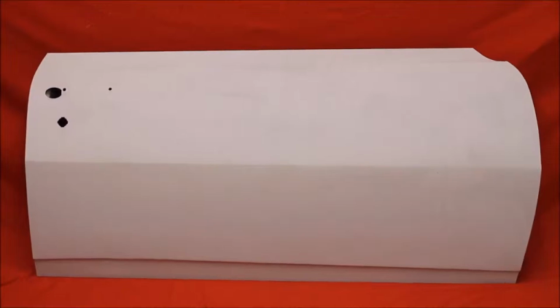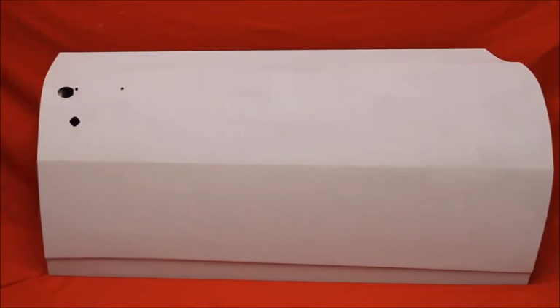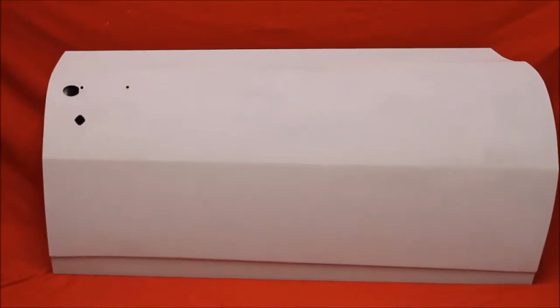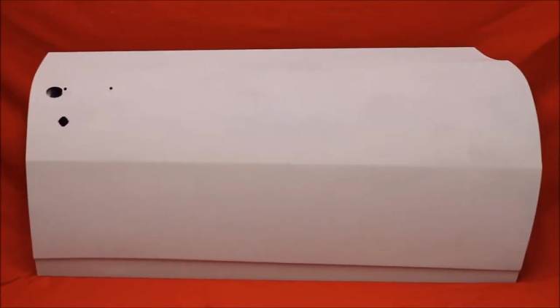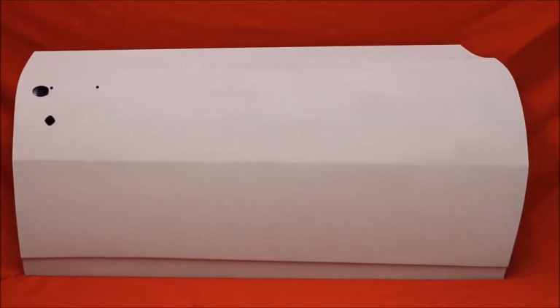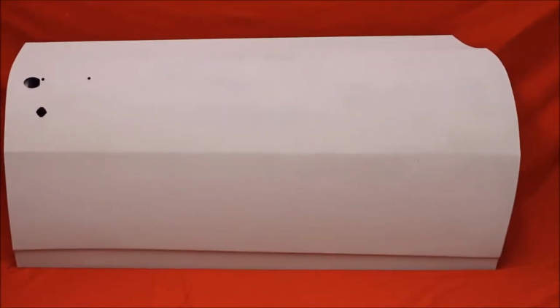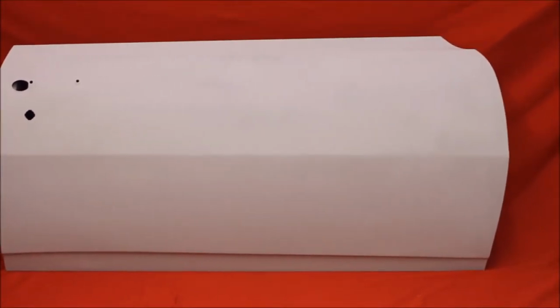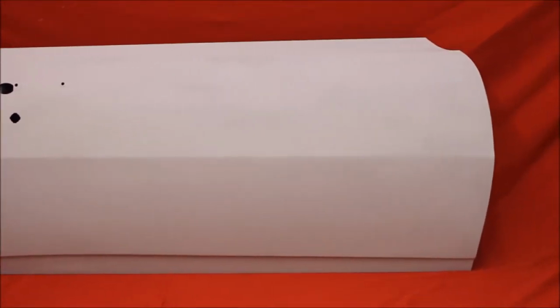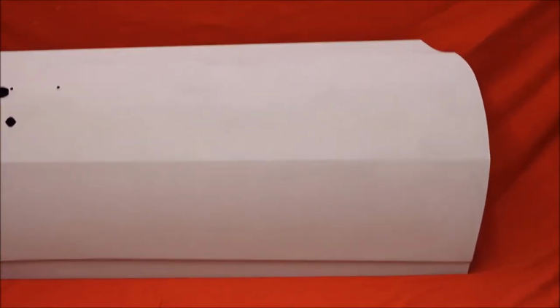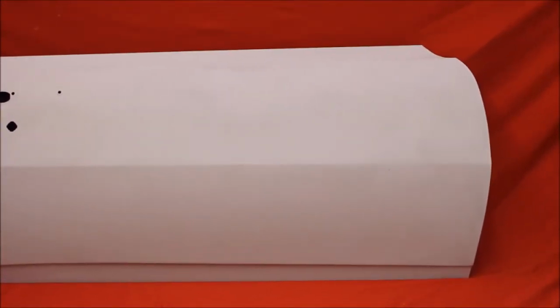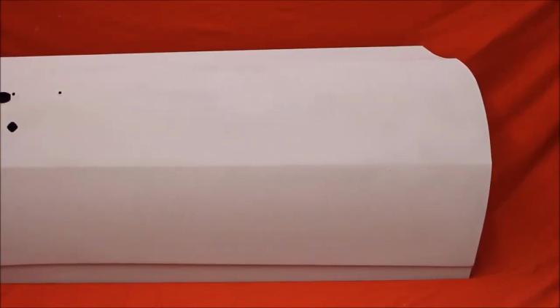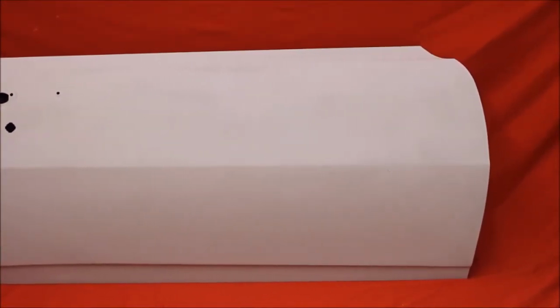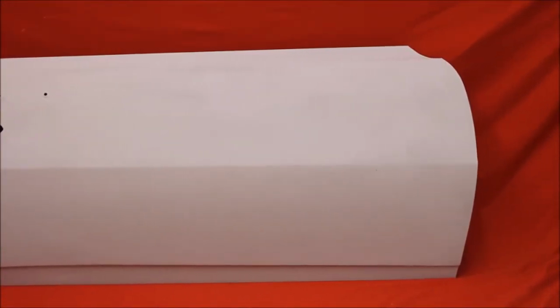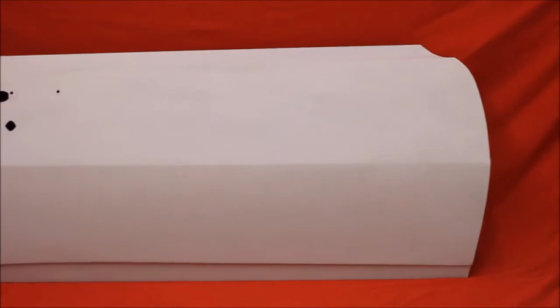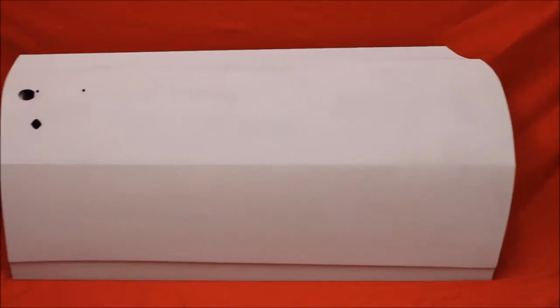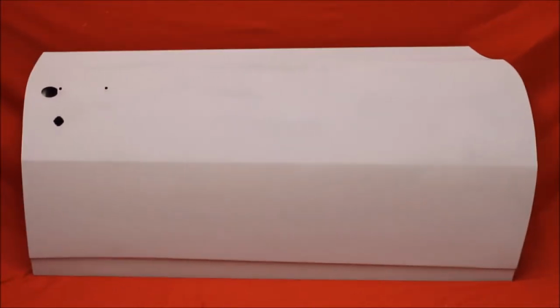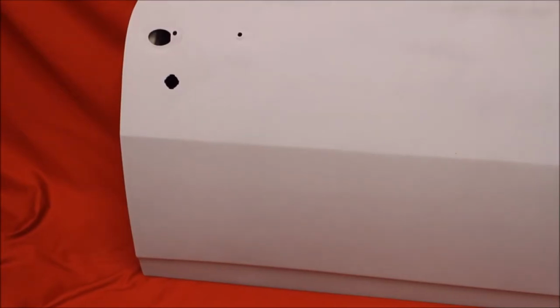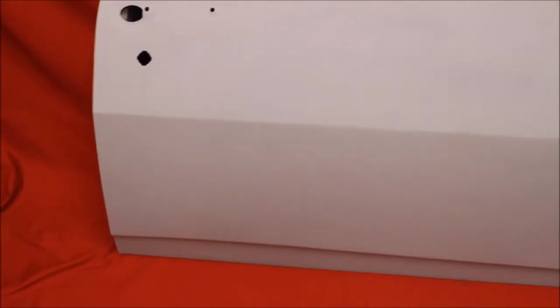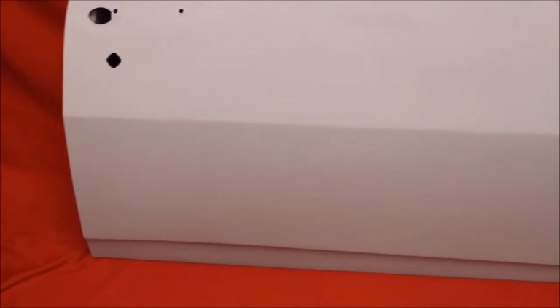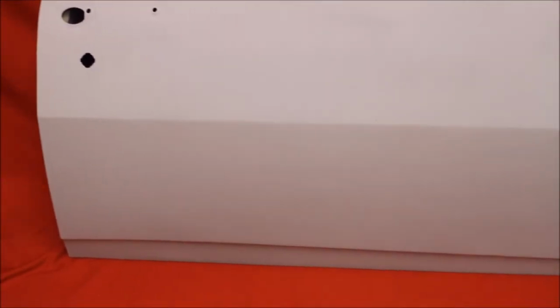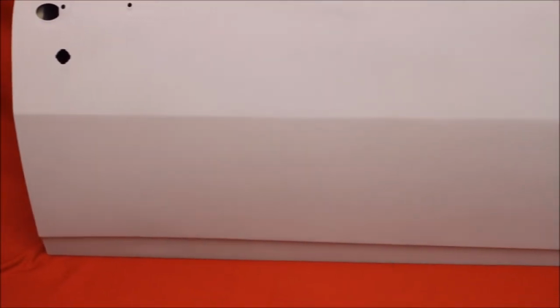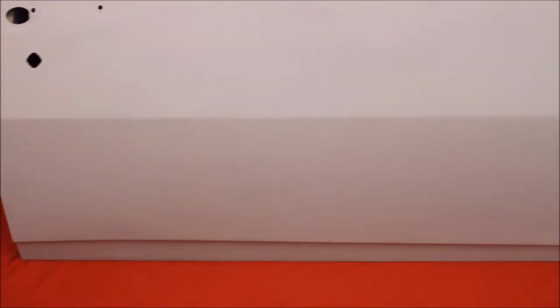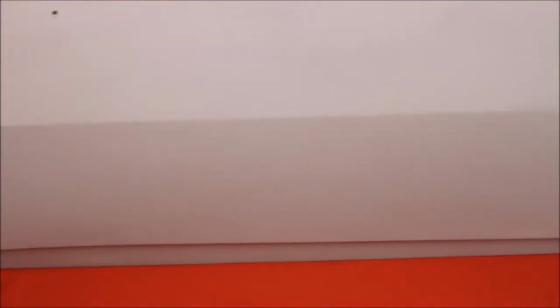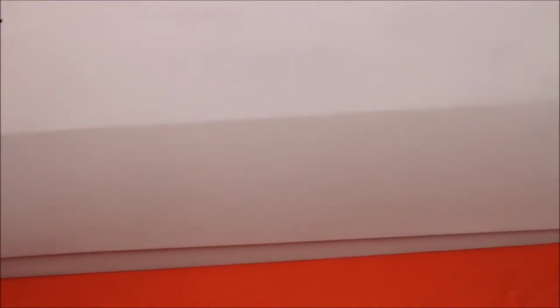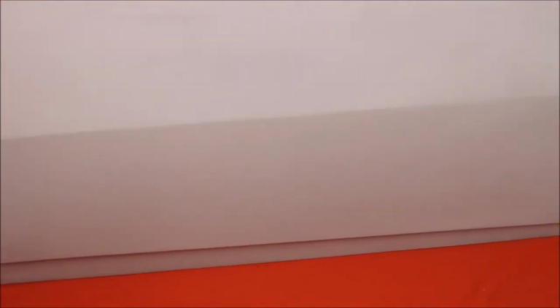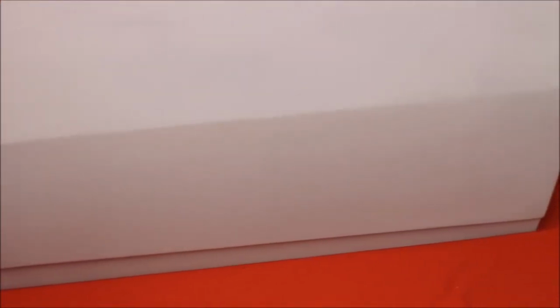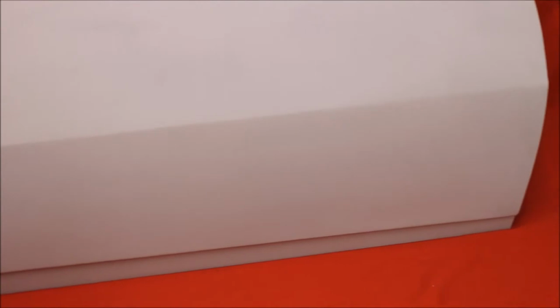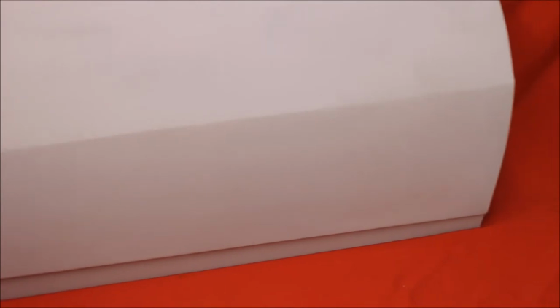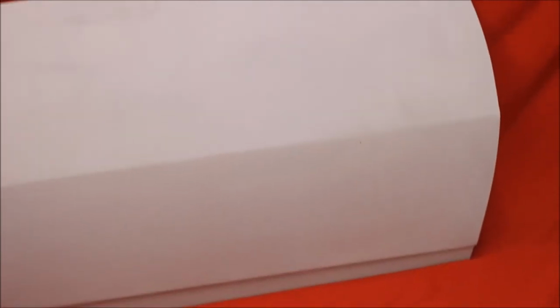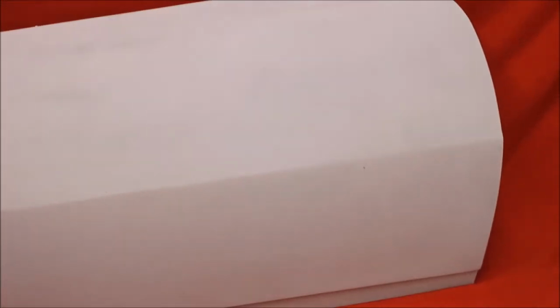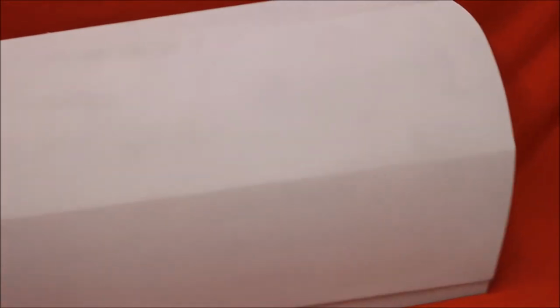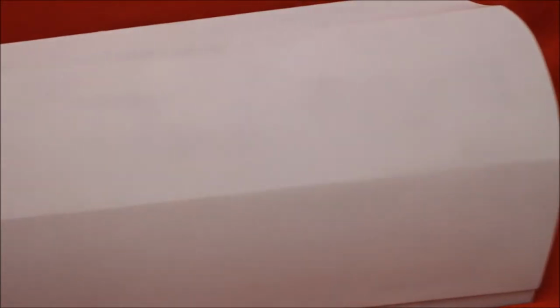There's an original 68 Firebird passenger door, bead blasted, rust-free with no bondo. And here's a close-up of that 68 Firebird door. Very nice. Very, very nice door.